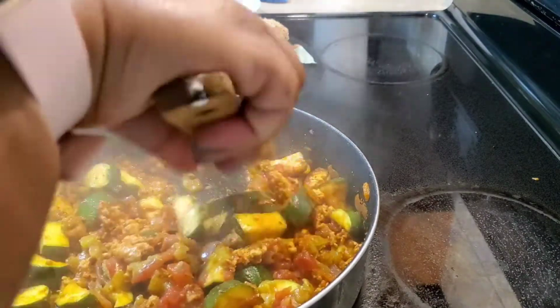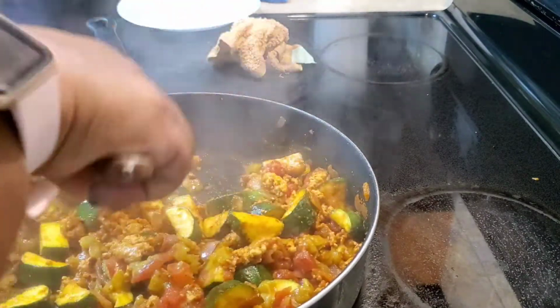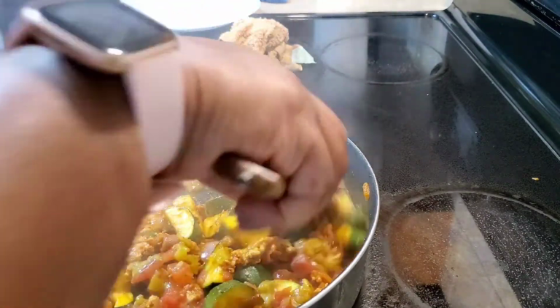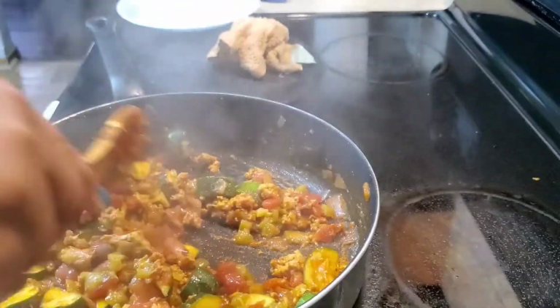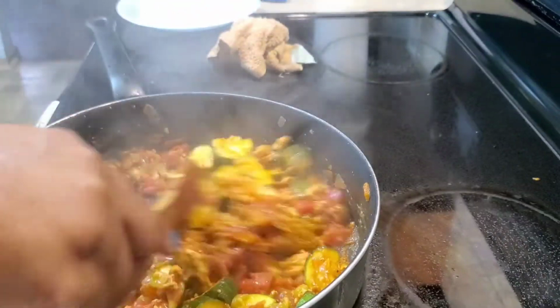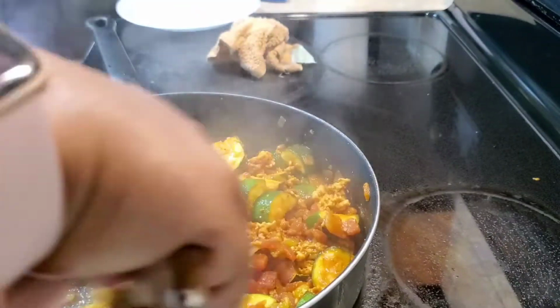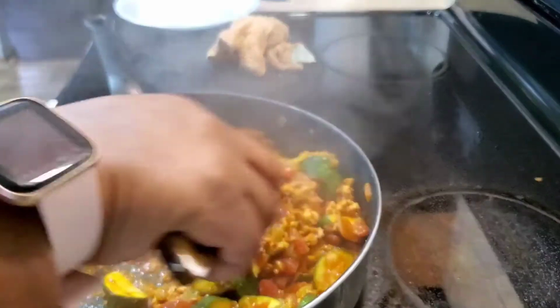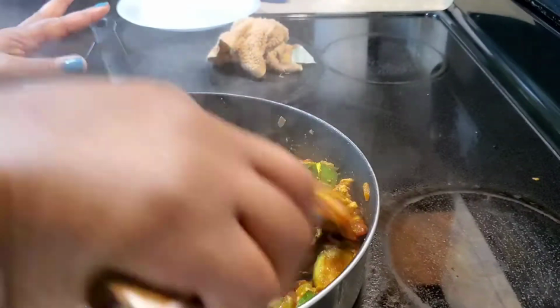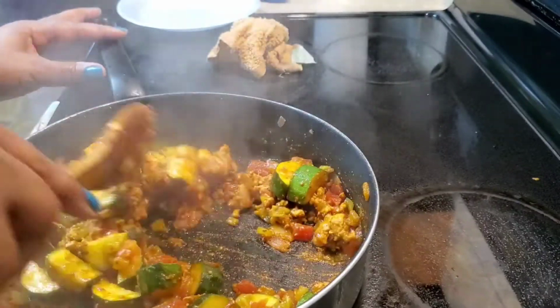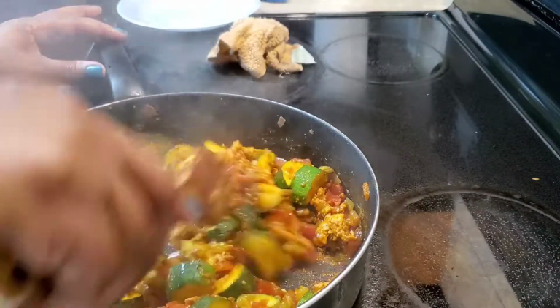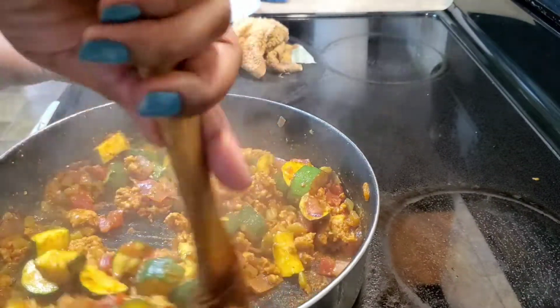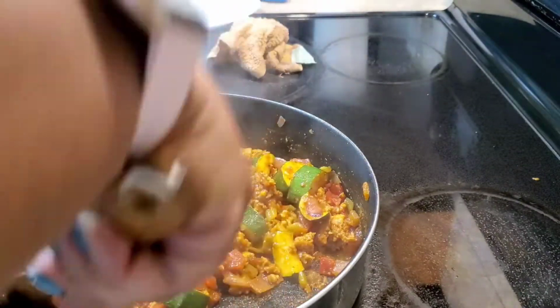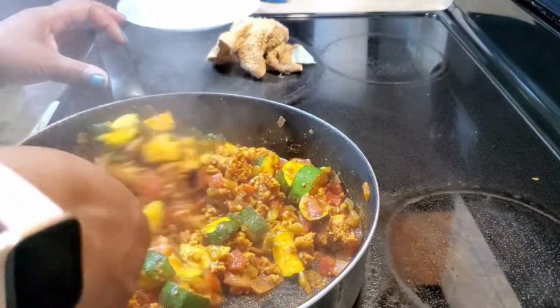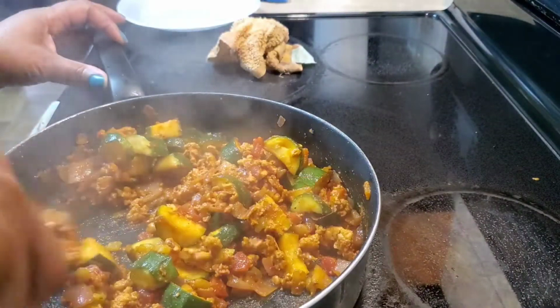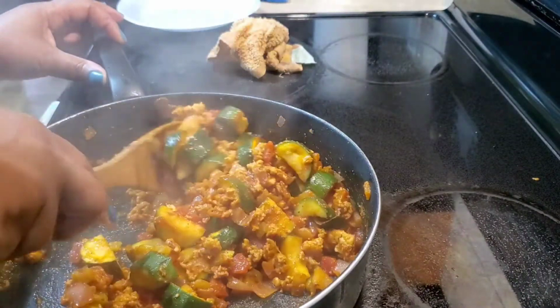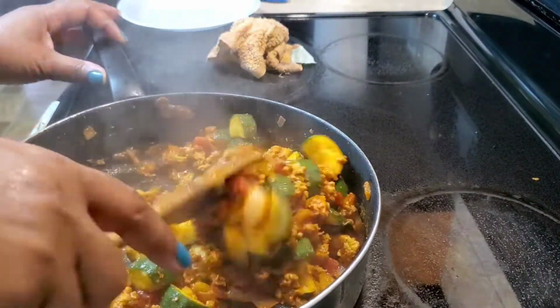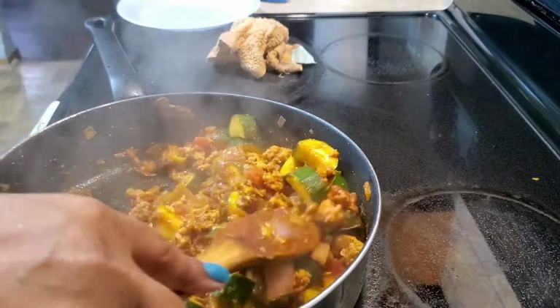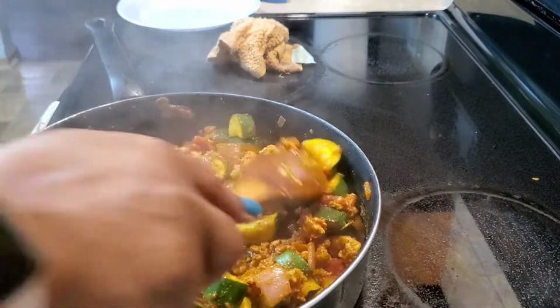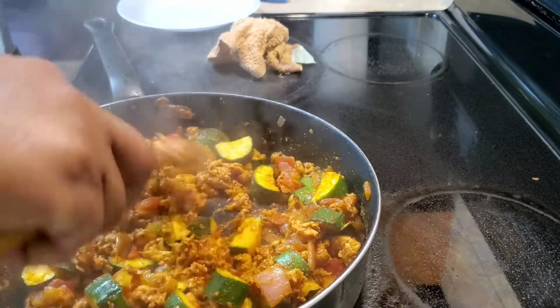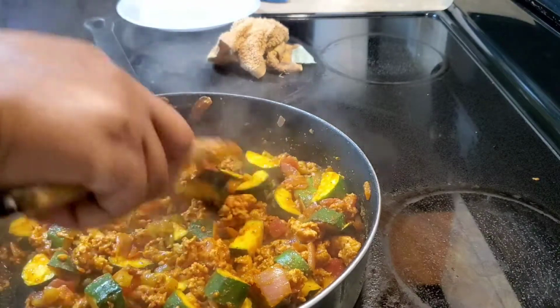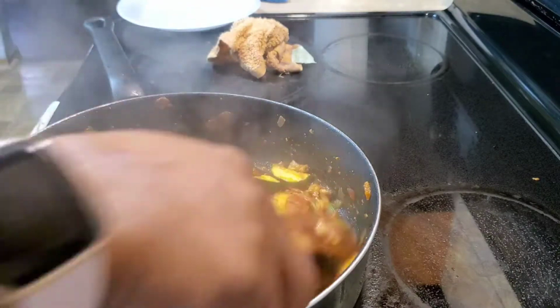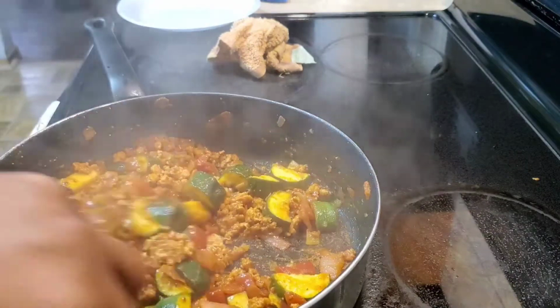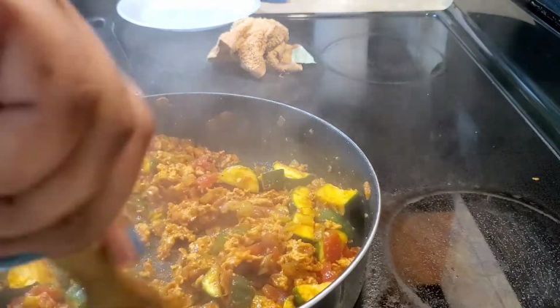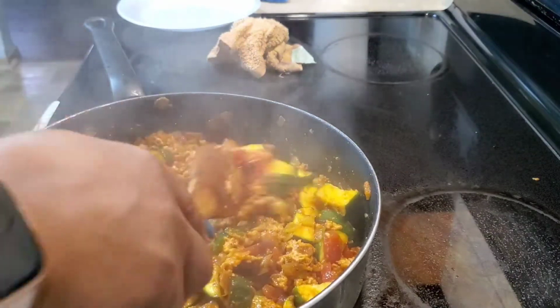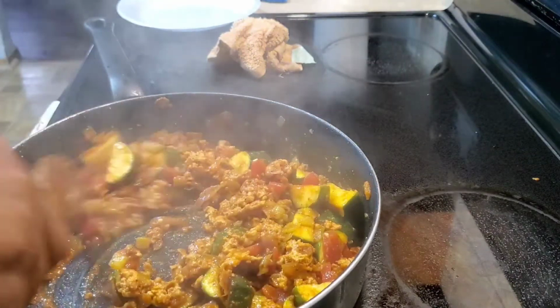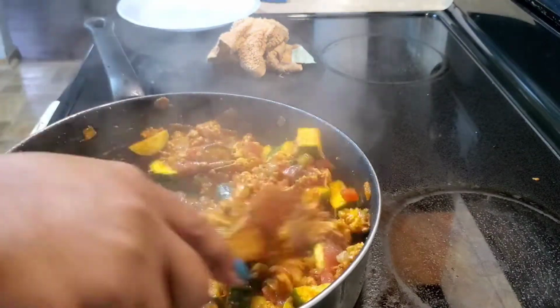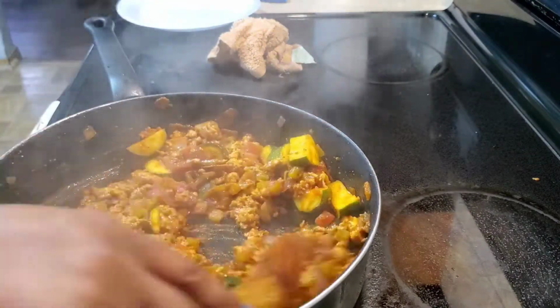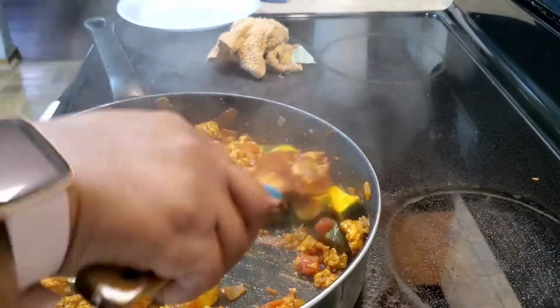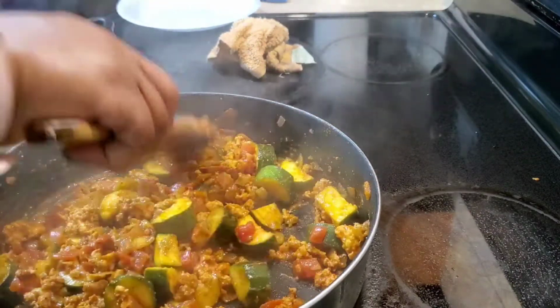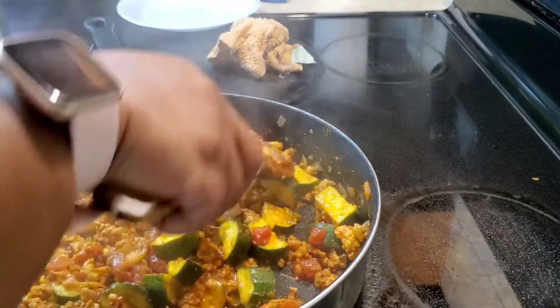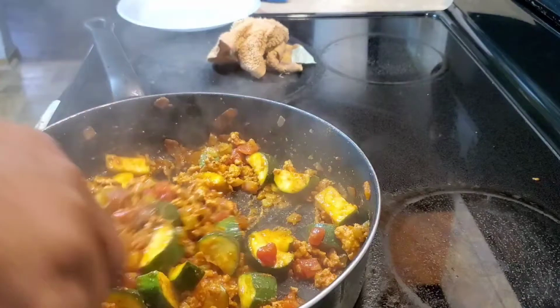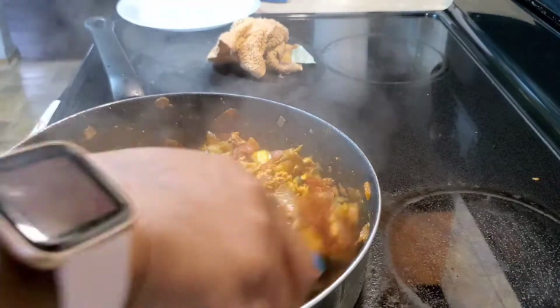This smells so good. If I would have been thinking, I would have ordered a box for every one of my T-Mobile lines and just got different food, because this looks amazing.